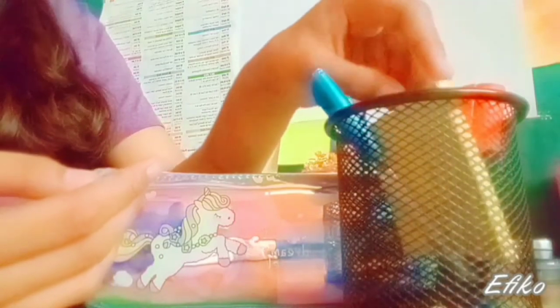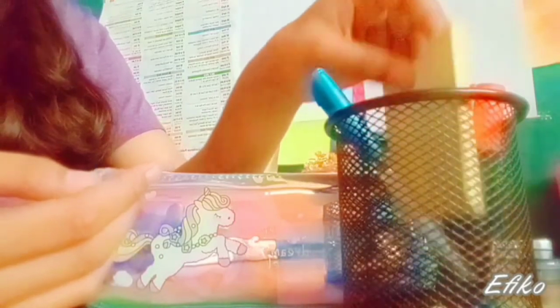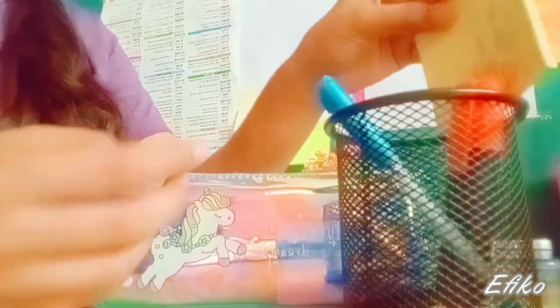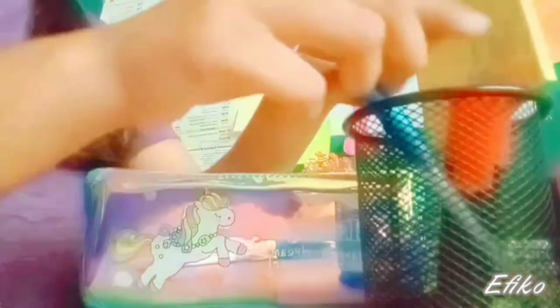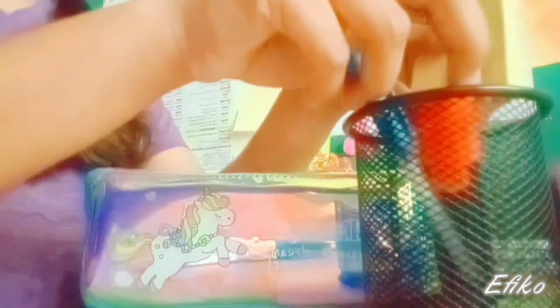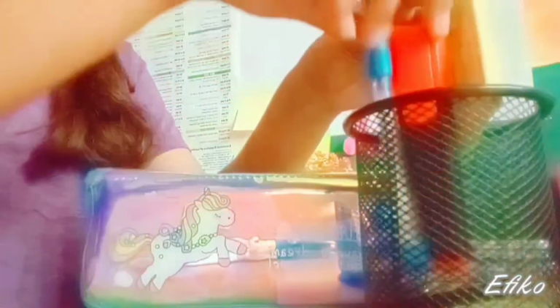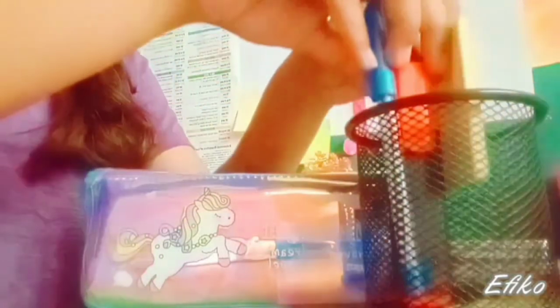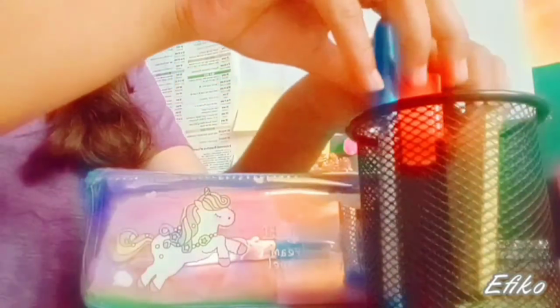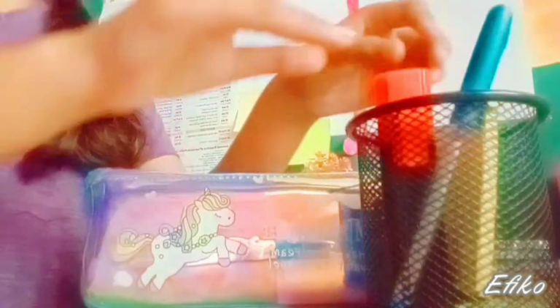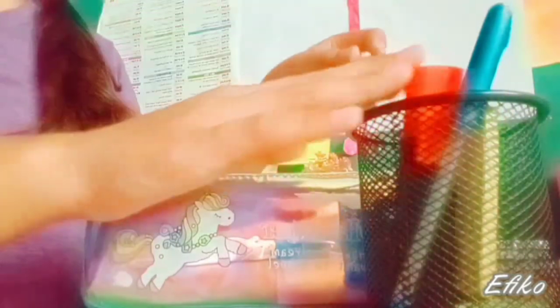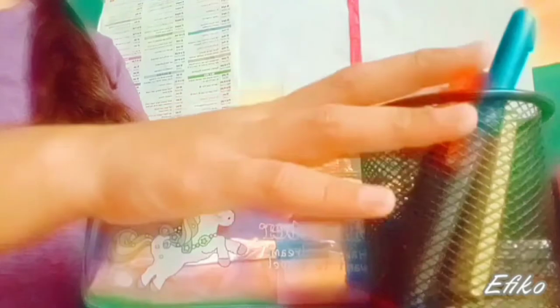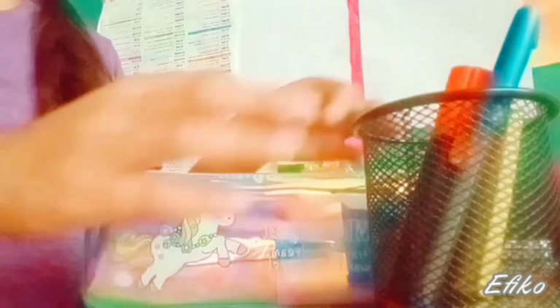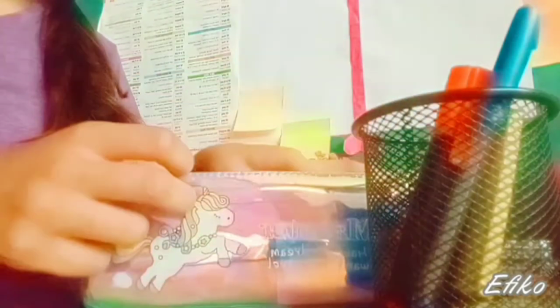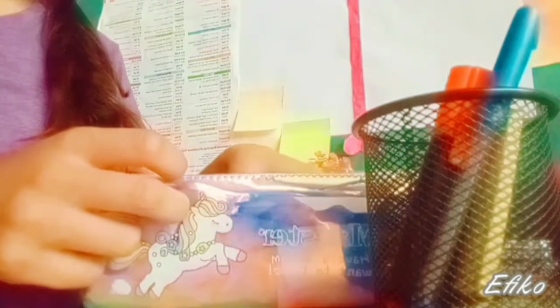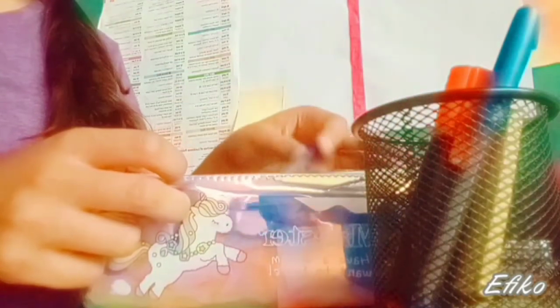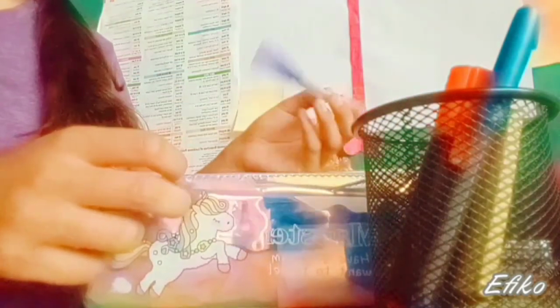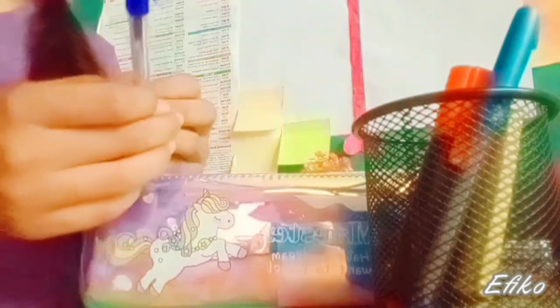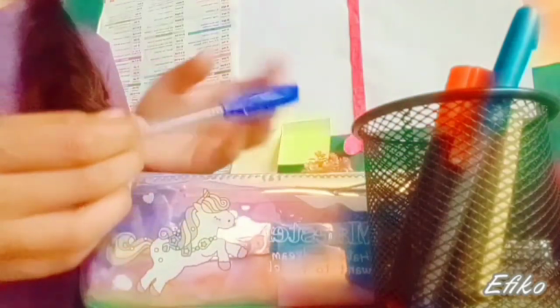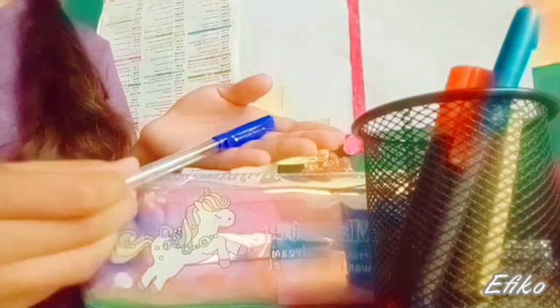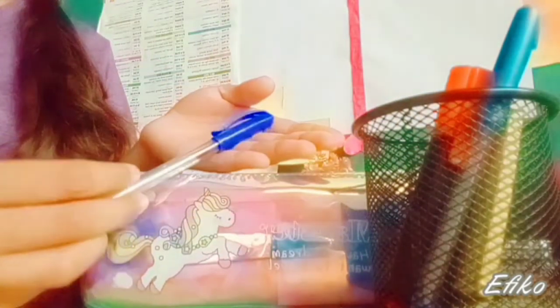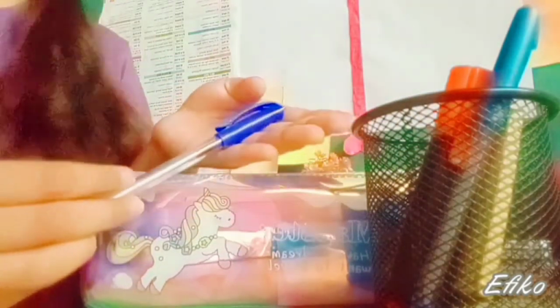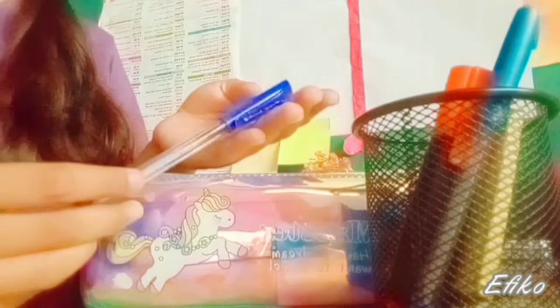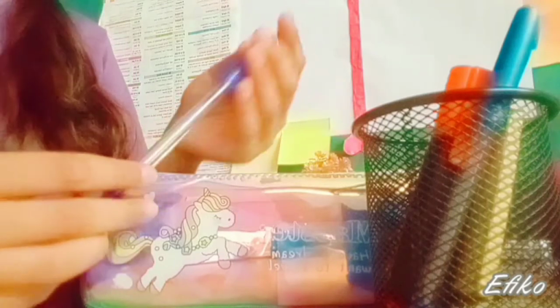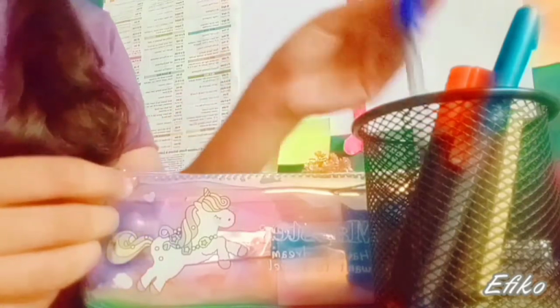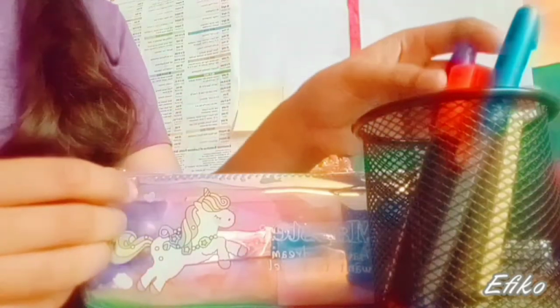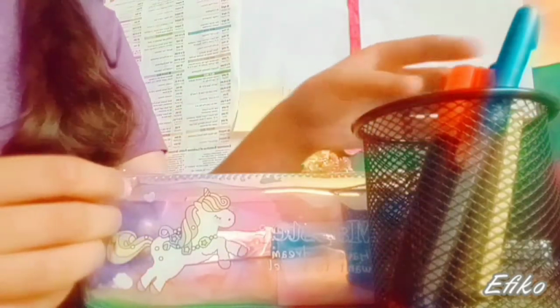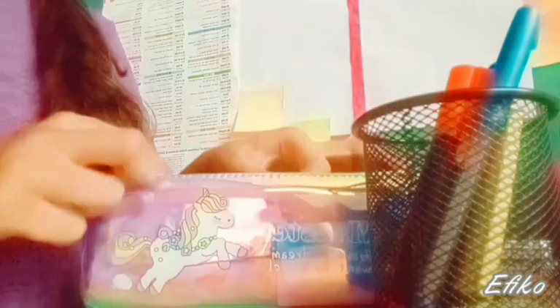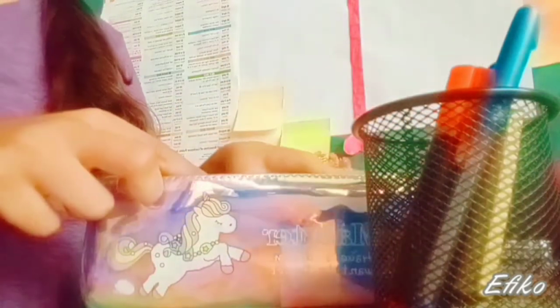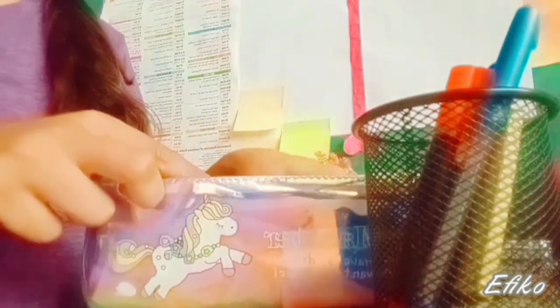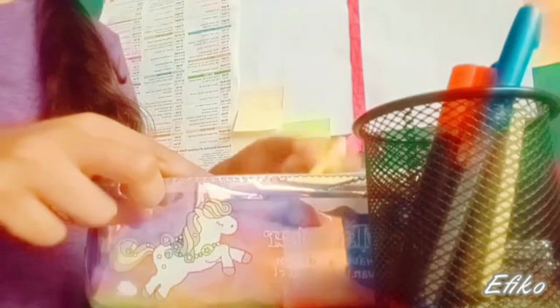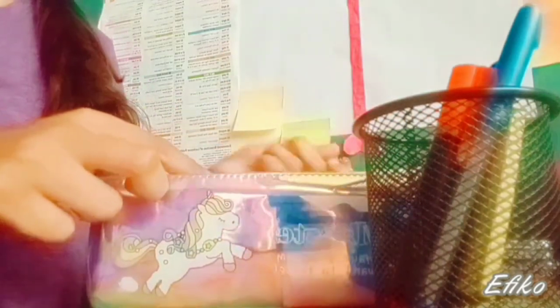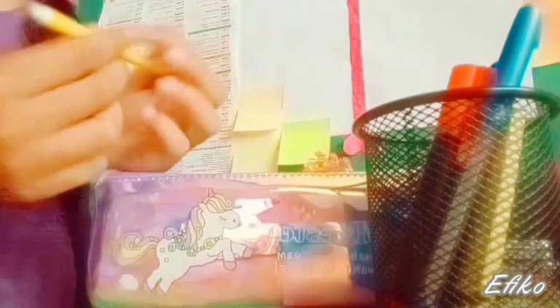And the fourth thing over here is some sticky notes. Since I'm in class 10th, I need to have key points of my classes. Oops, these things fell, so I'm gonna fix it all. Then the fifth thing is this dark shade blue gel pen.